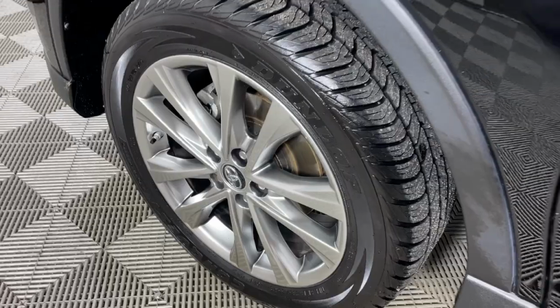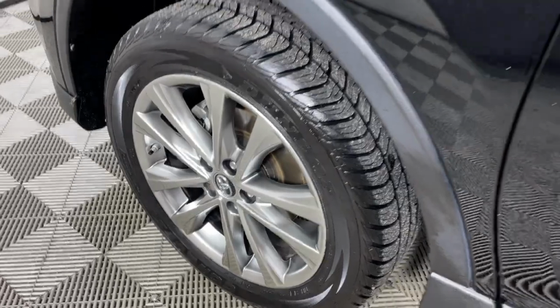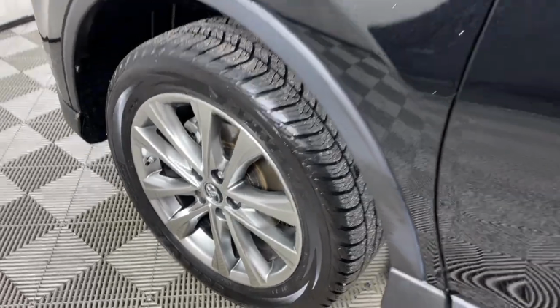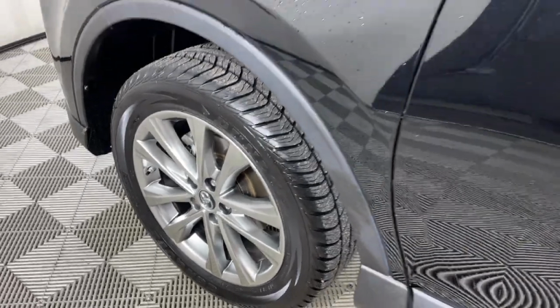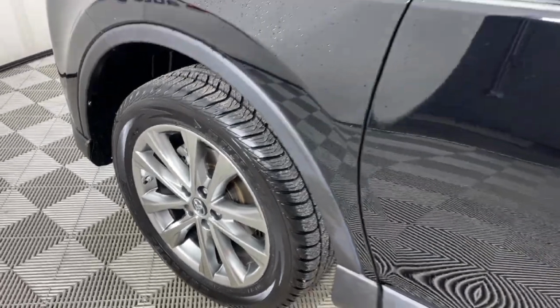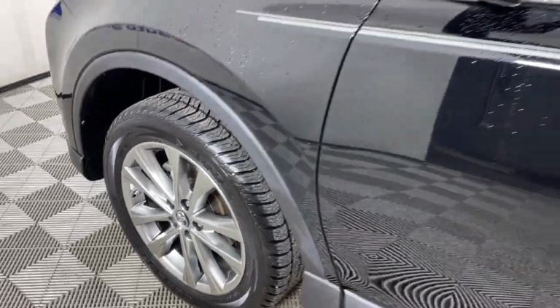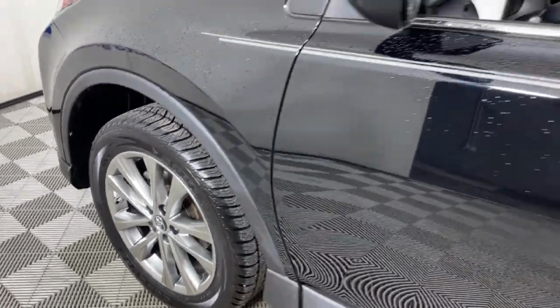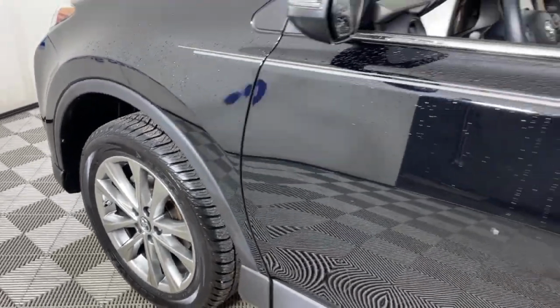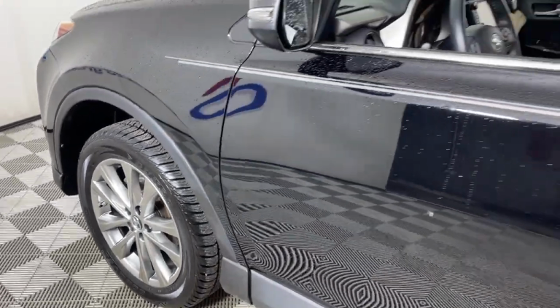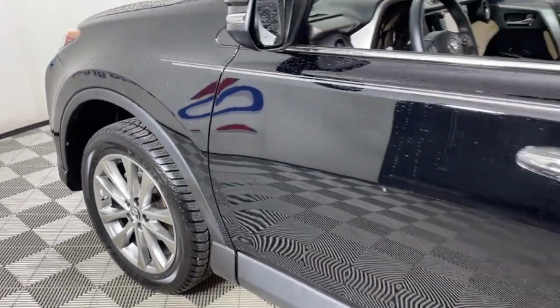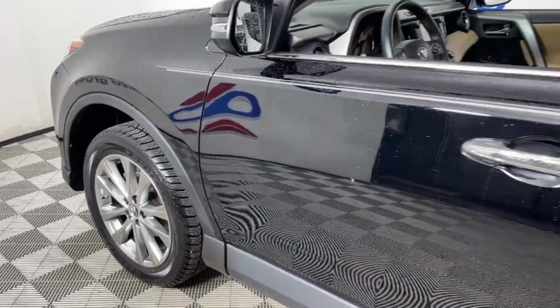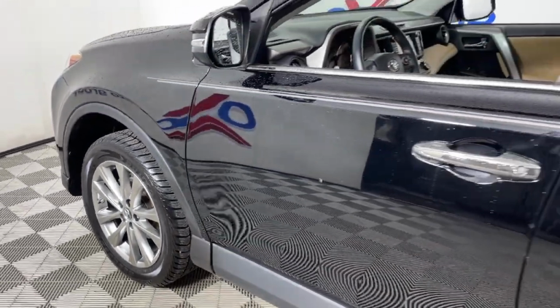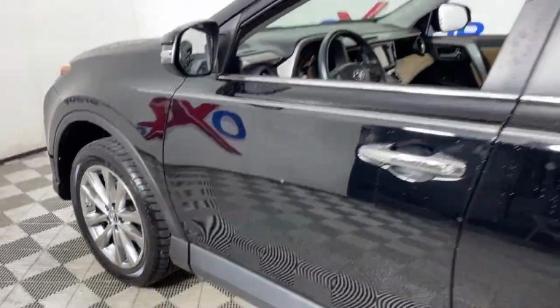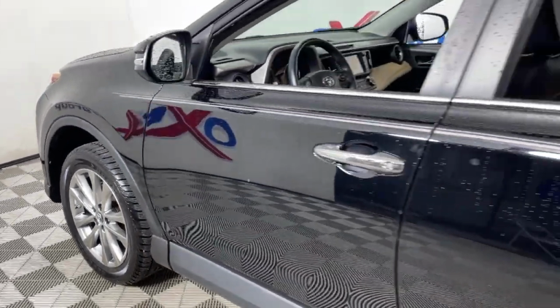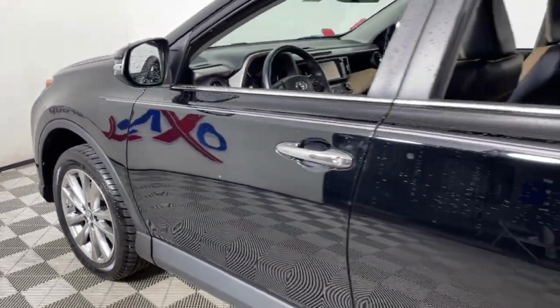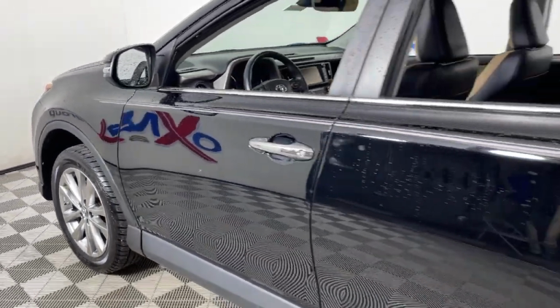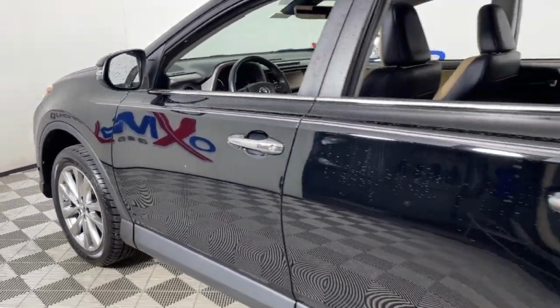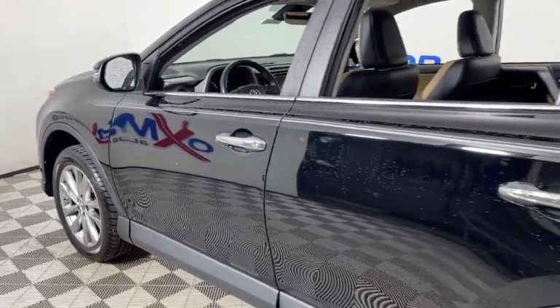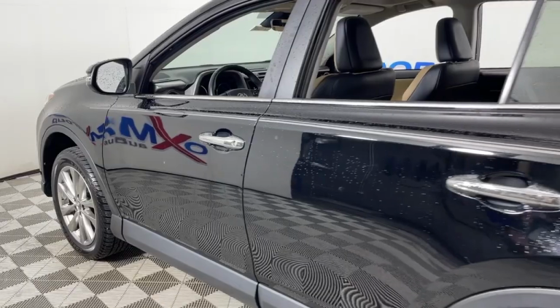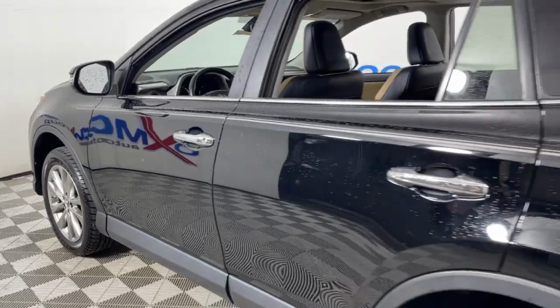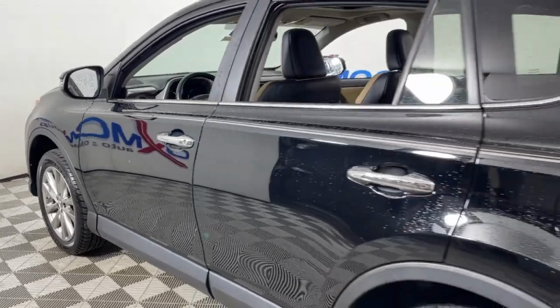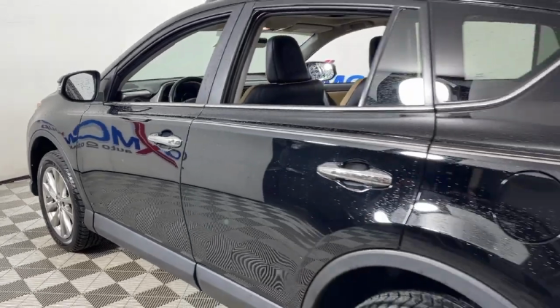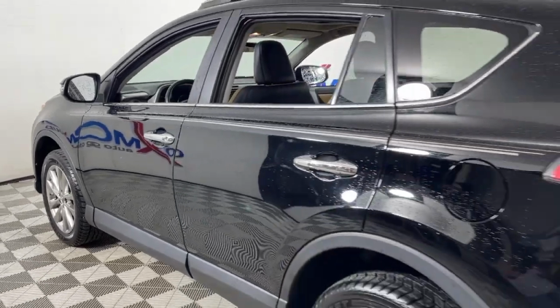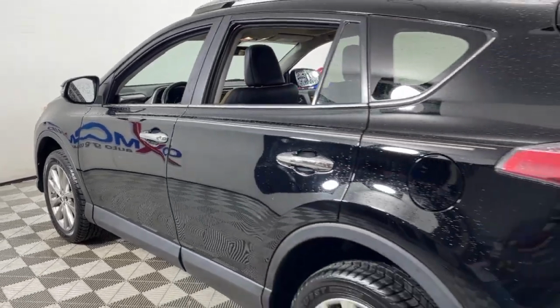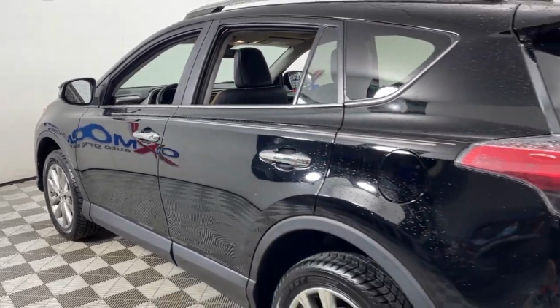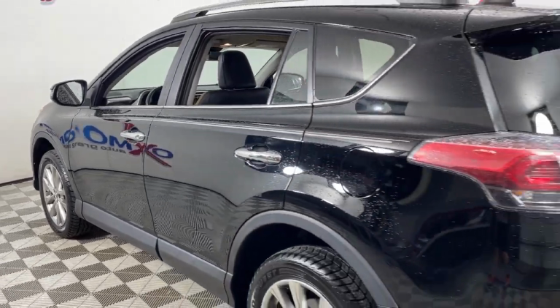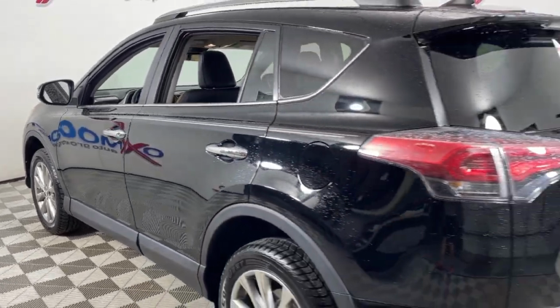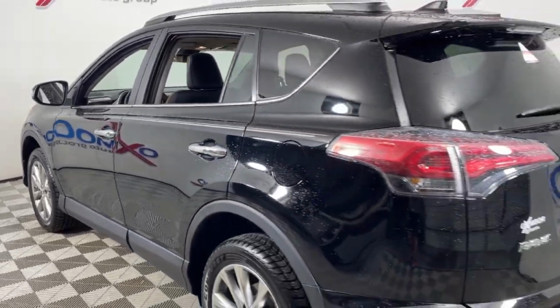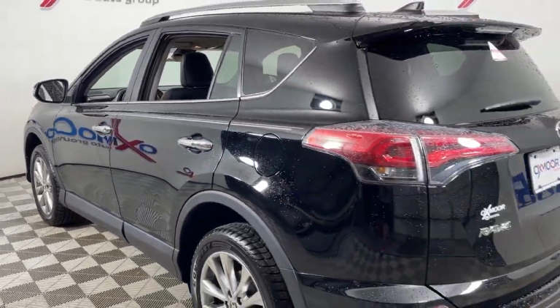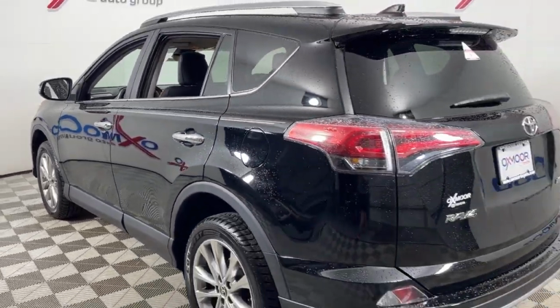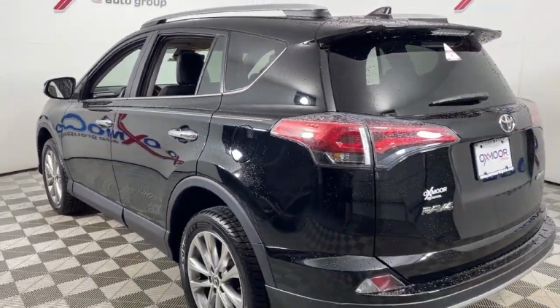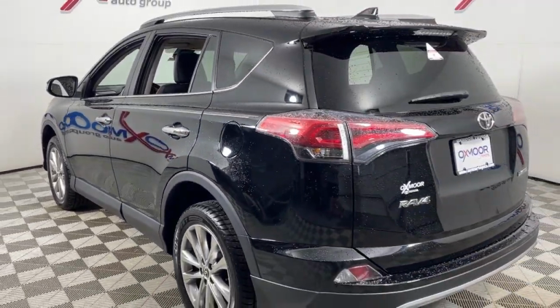Hop into the 2018 Toyota RAV4. This vehicle is an outstanding buy with fewer than 60,000 miles on the odometer.